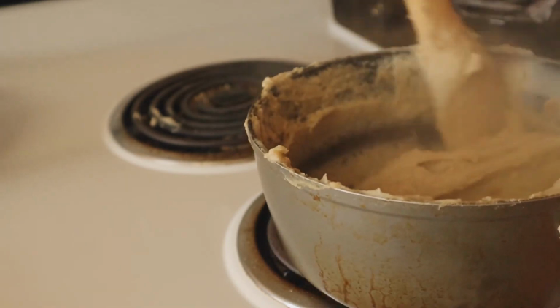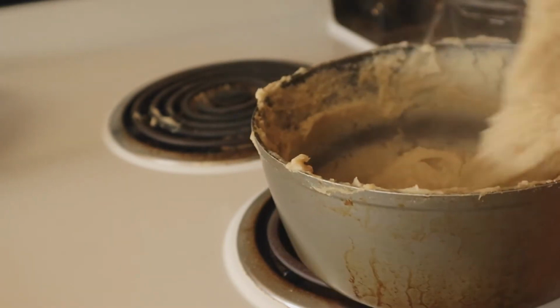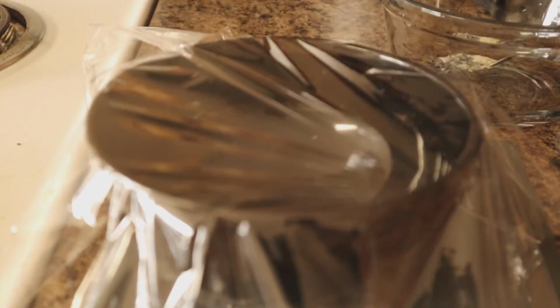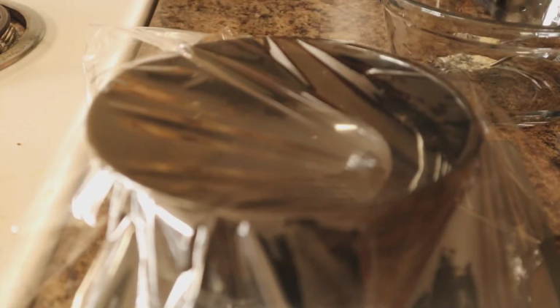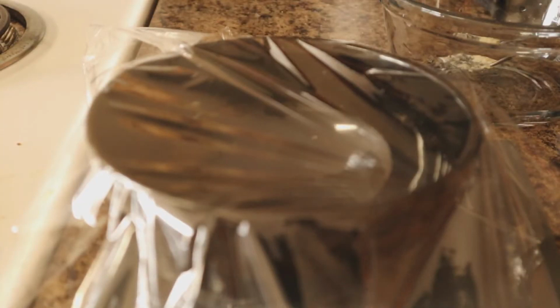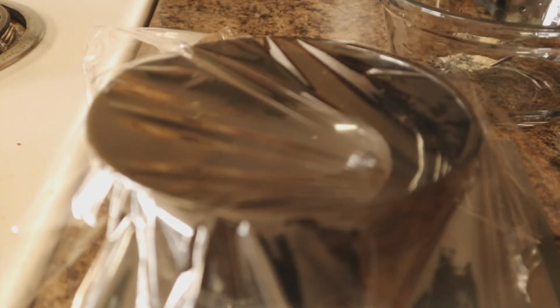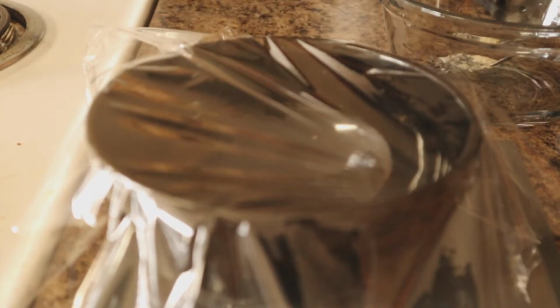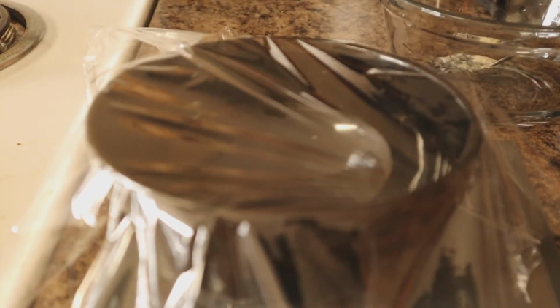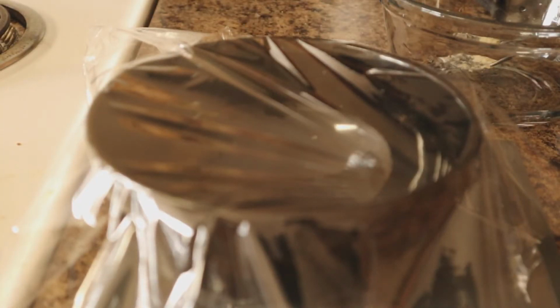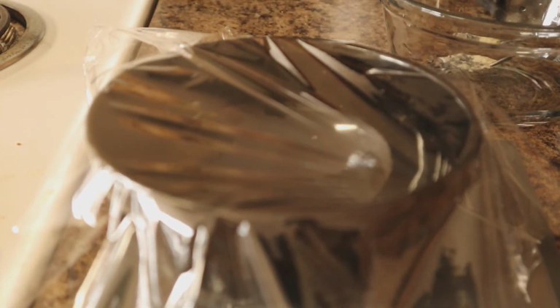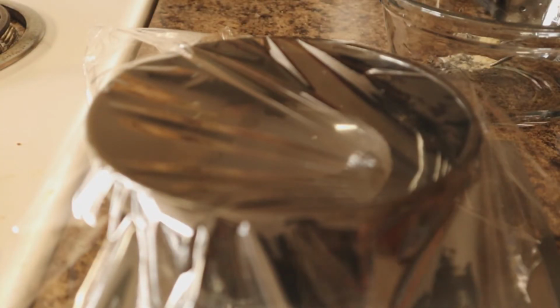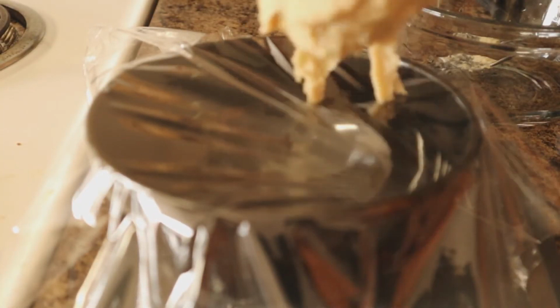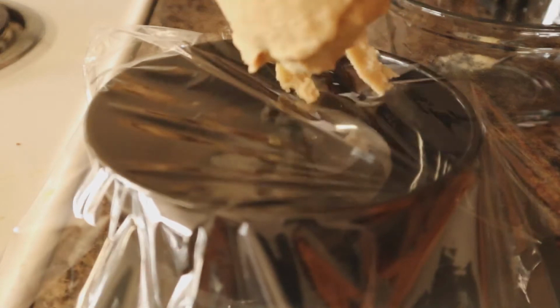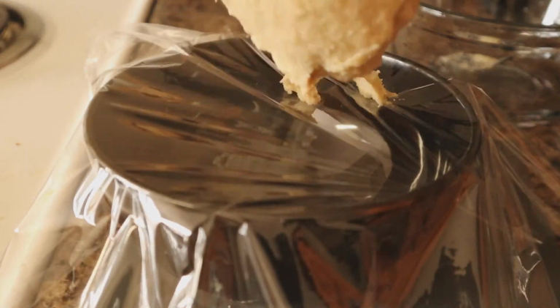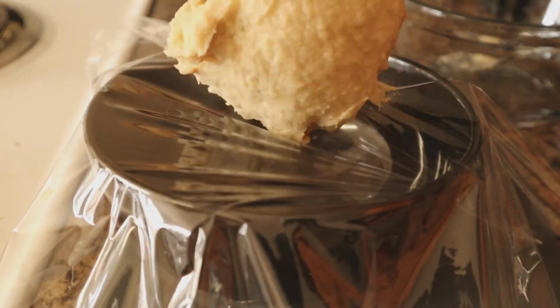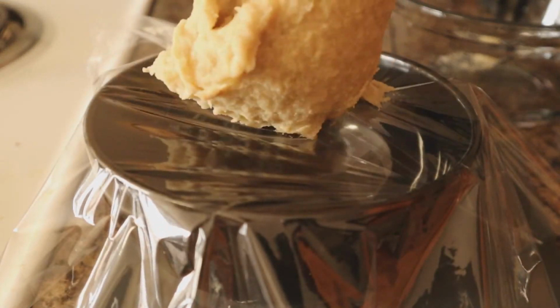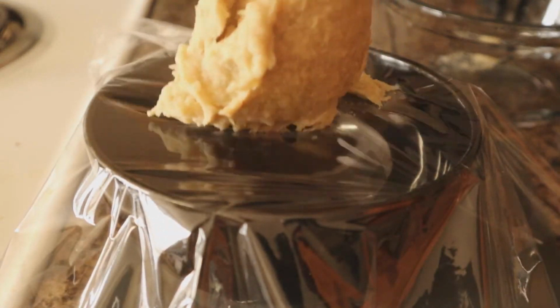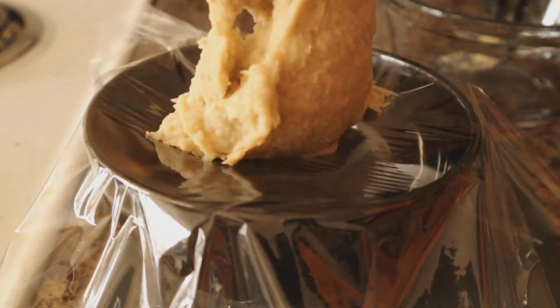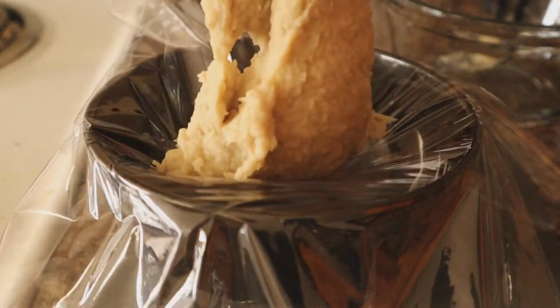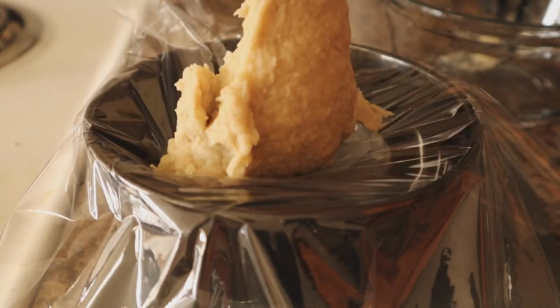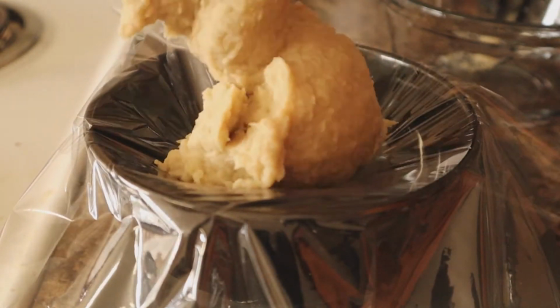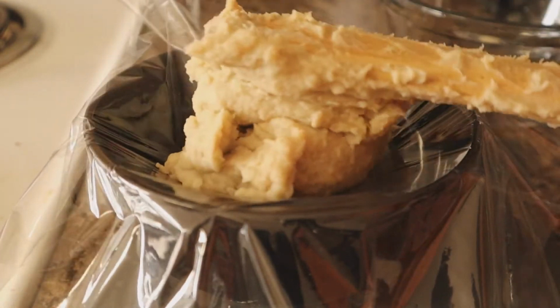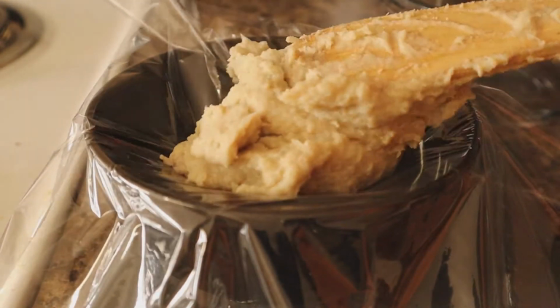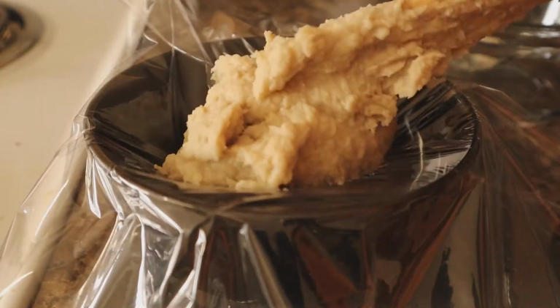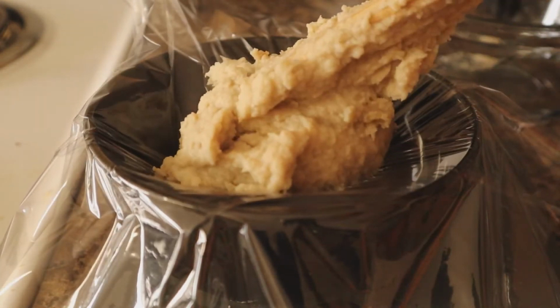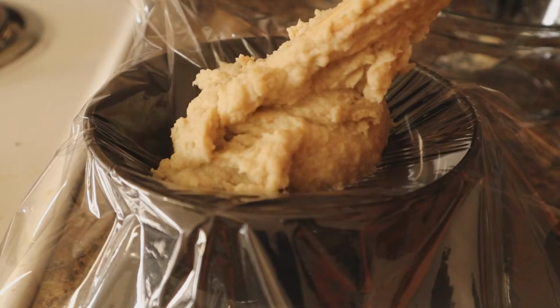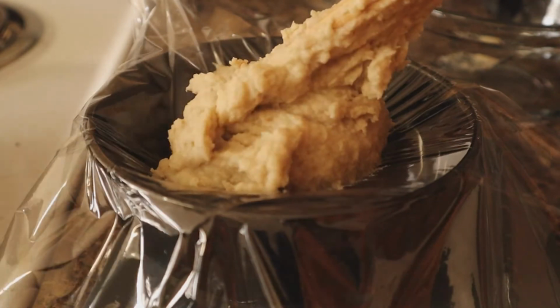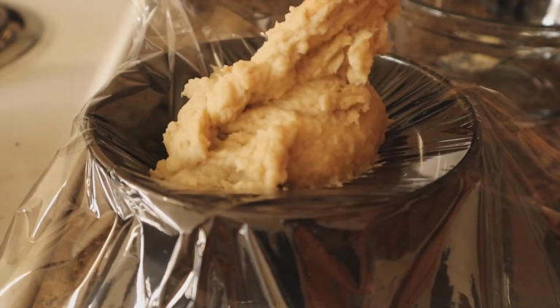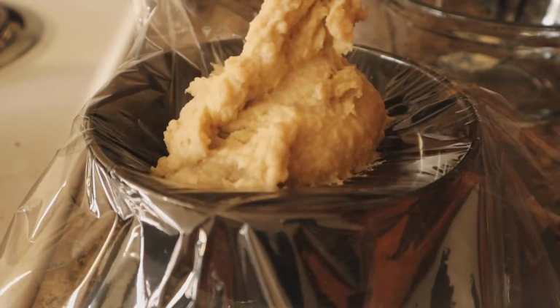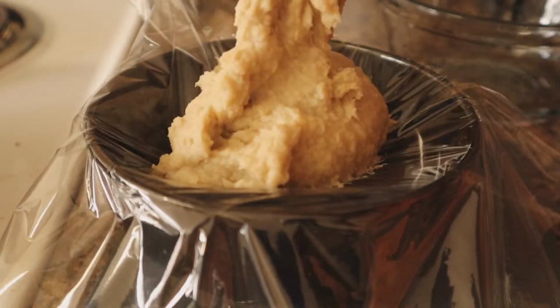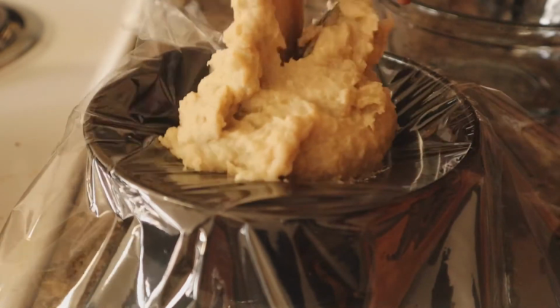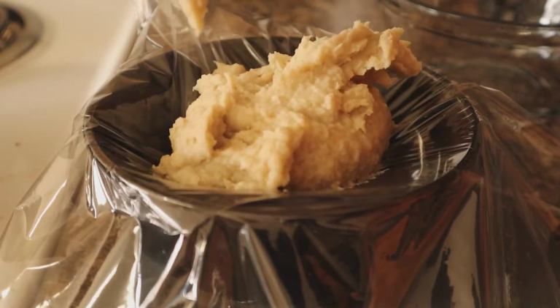We cooked it a little over 12 minutes. I knew it could have been firmer, but I realized that once it cools down it will be firm enough to be able to grab when eating.